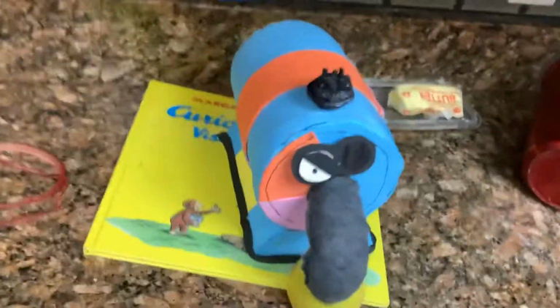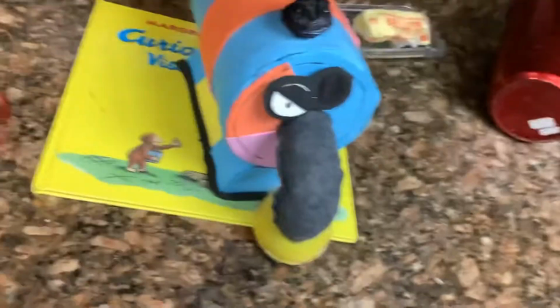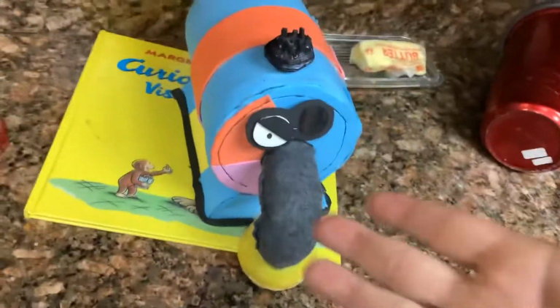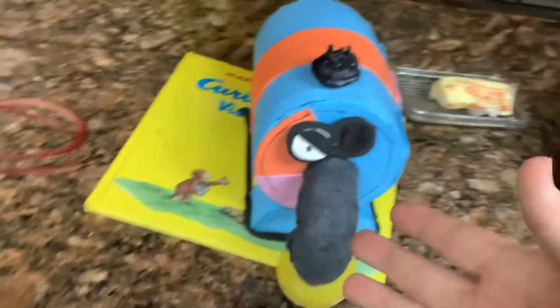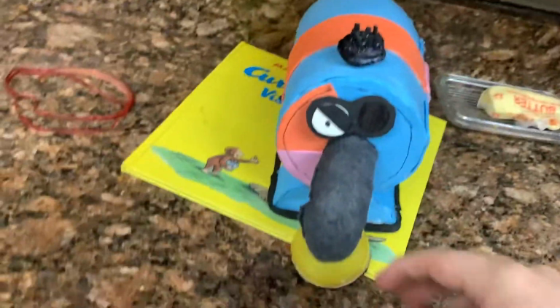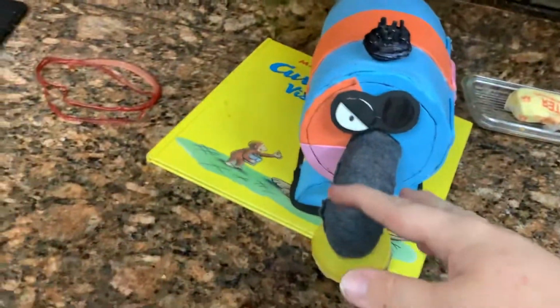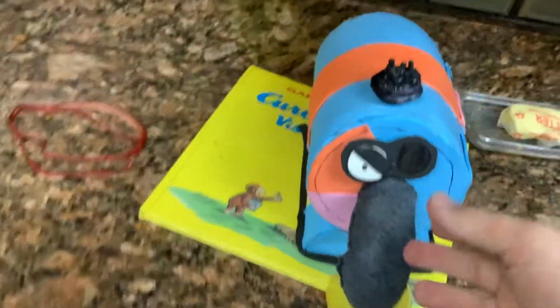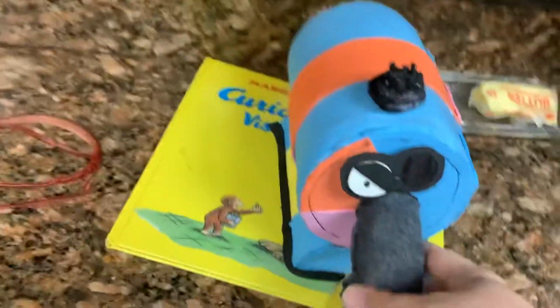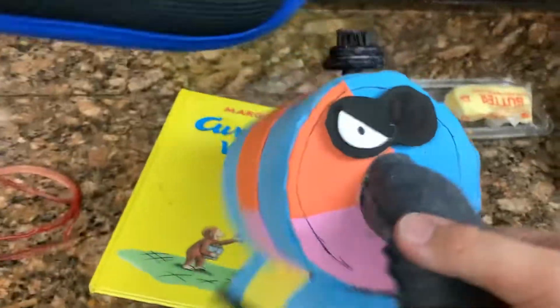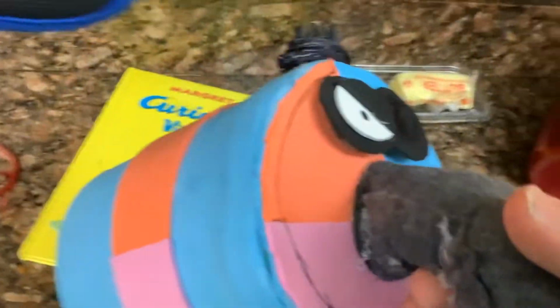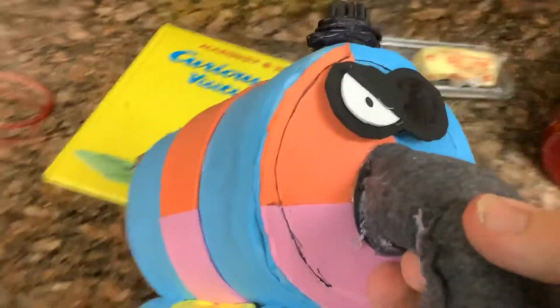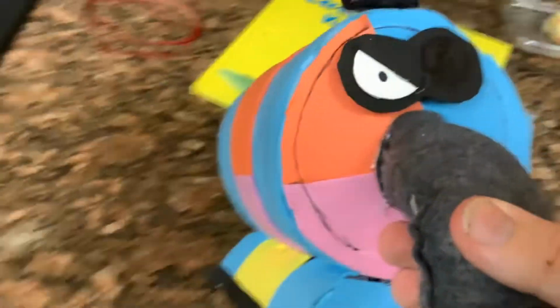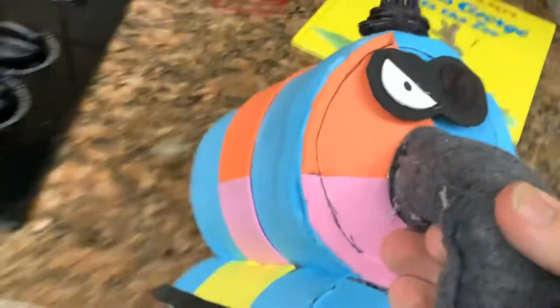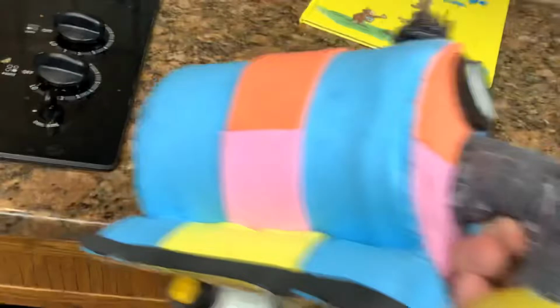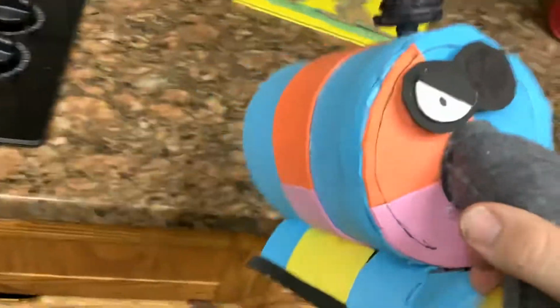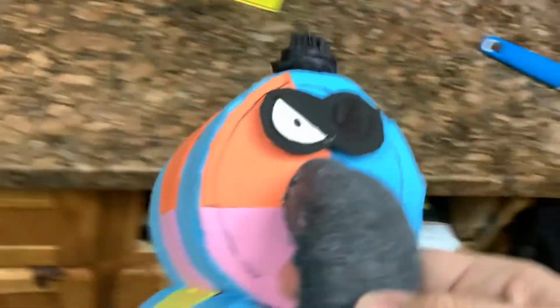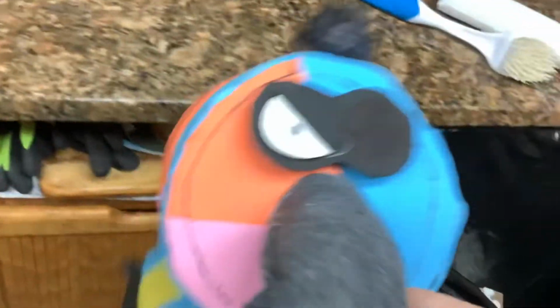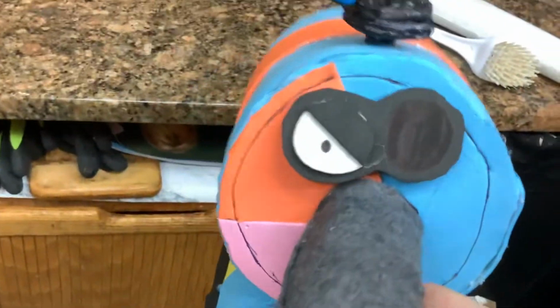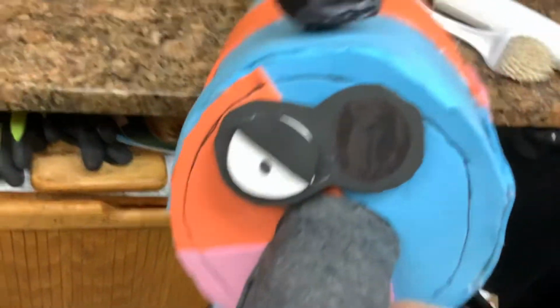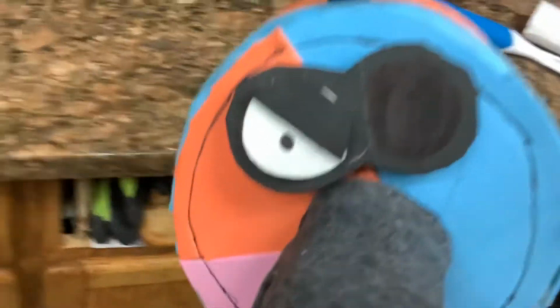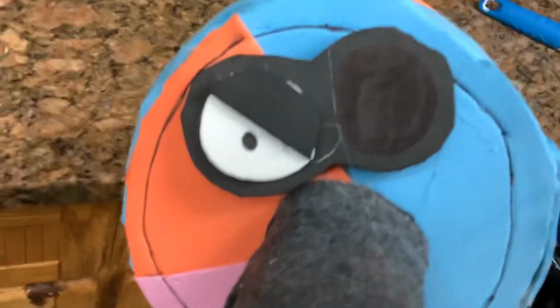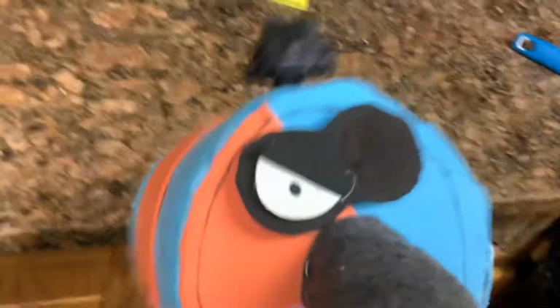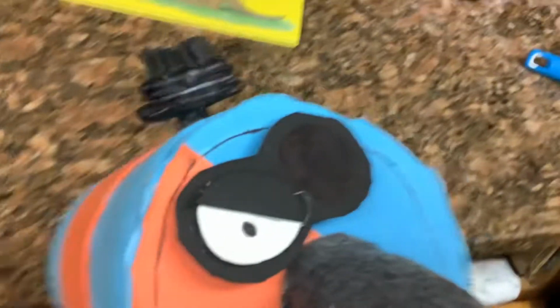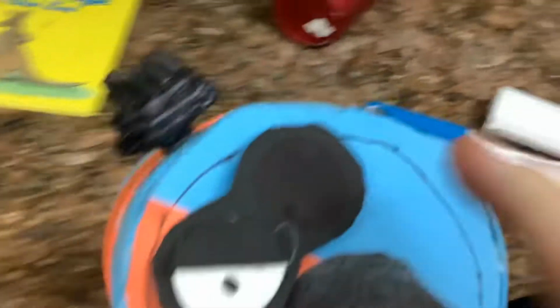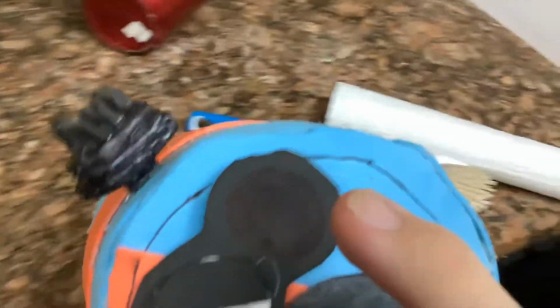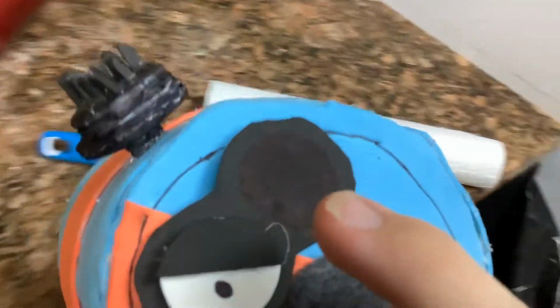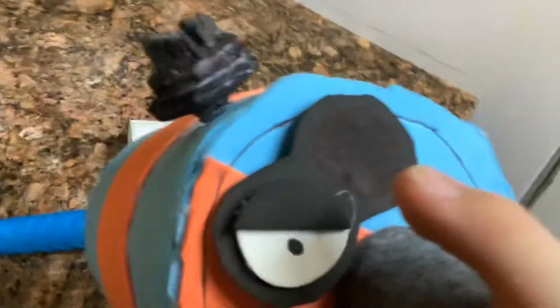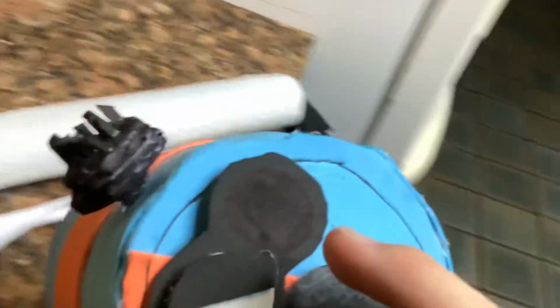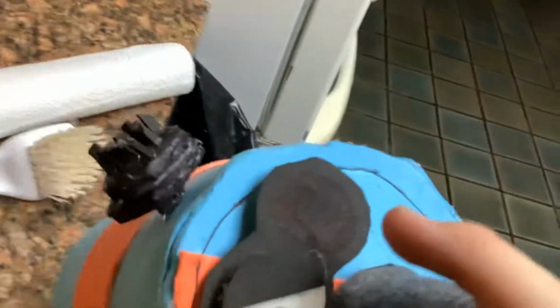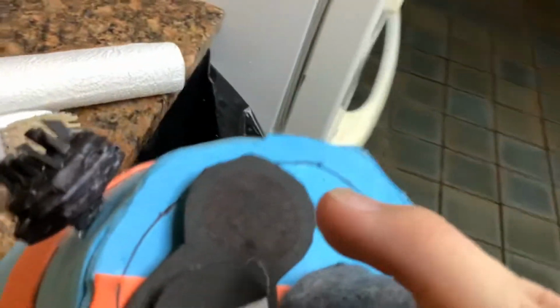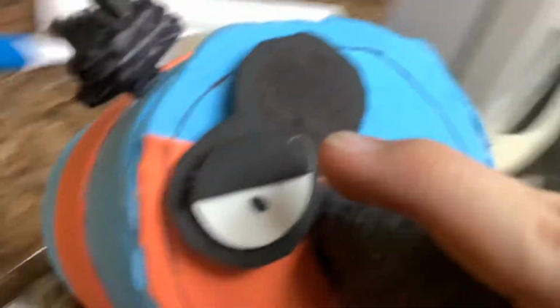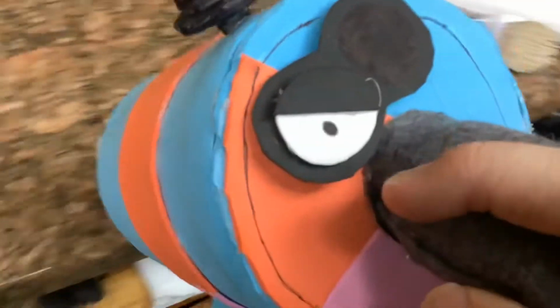Some people say this looks cringe, but I don't think it's cringe — I think it looks interesting. And it's missing an eye. I used Sharpie to color the black eye socket.